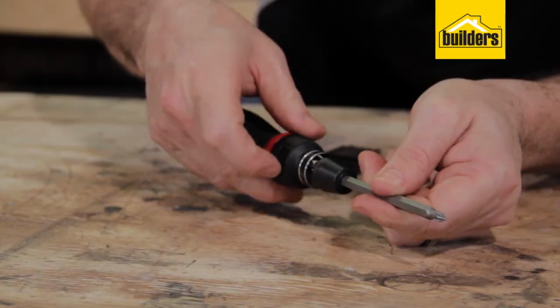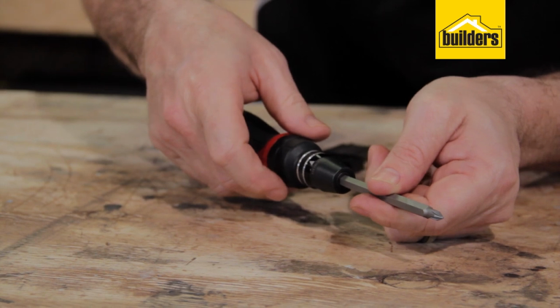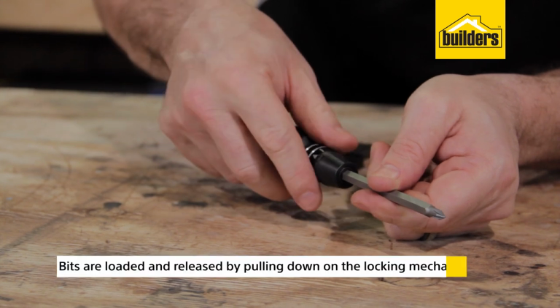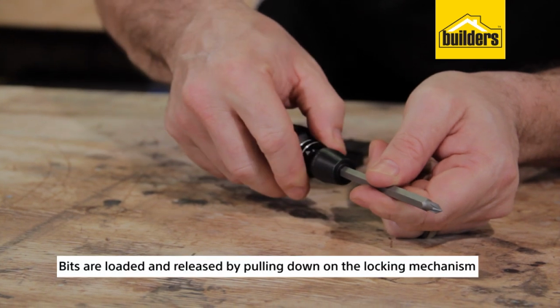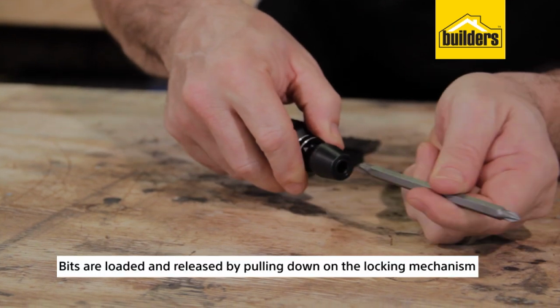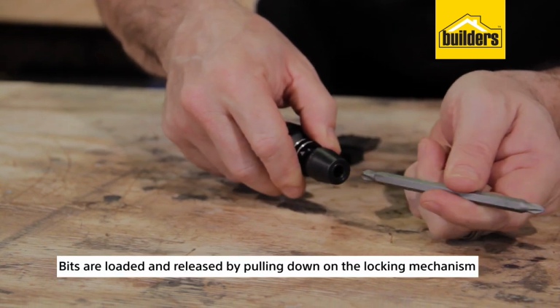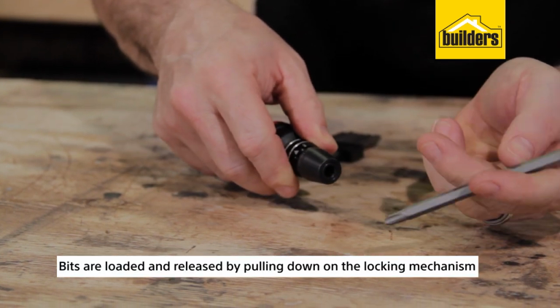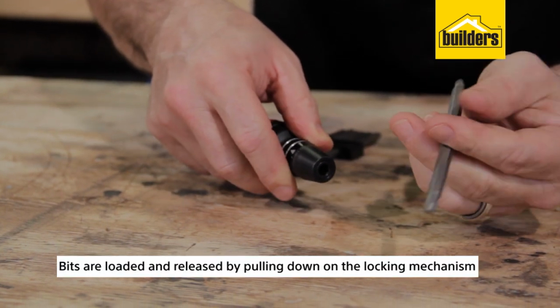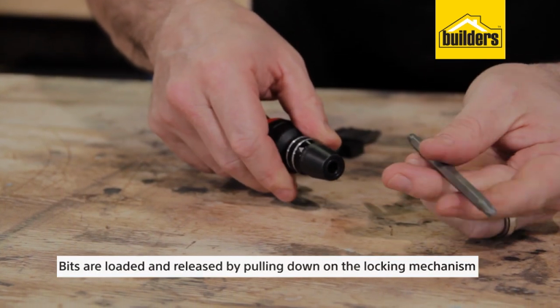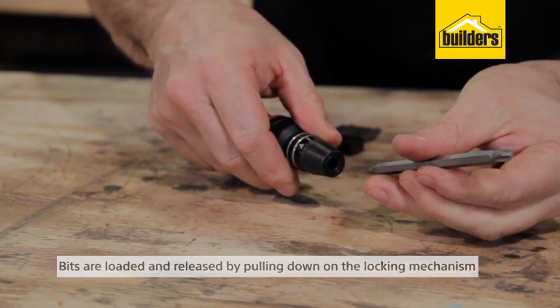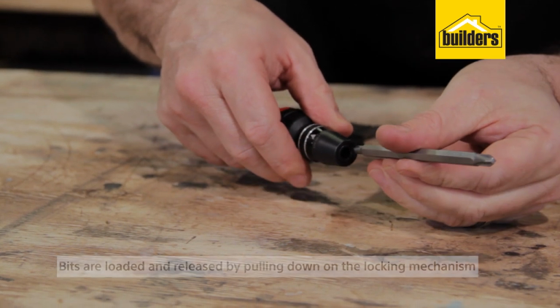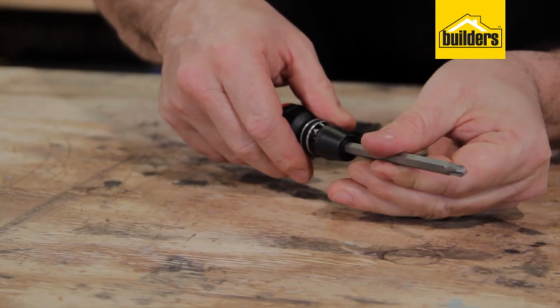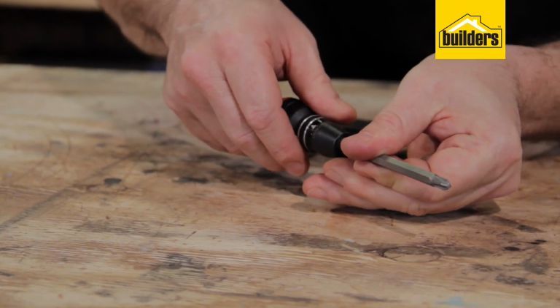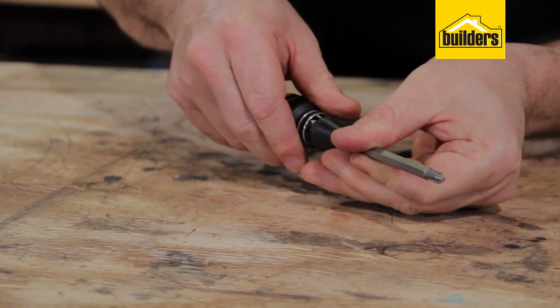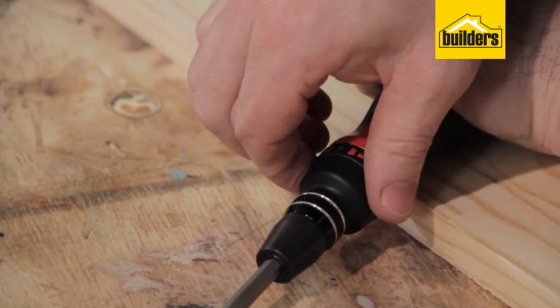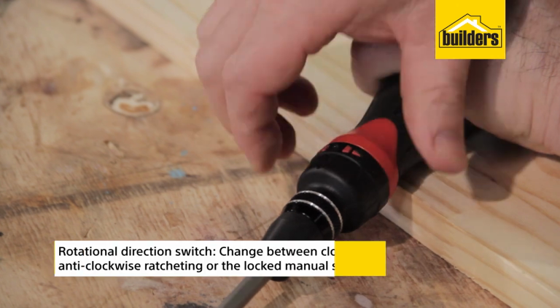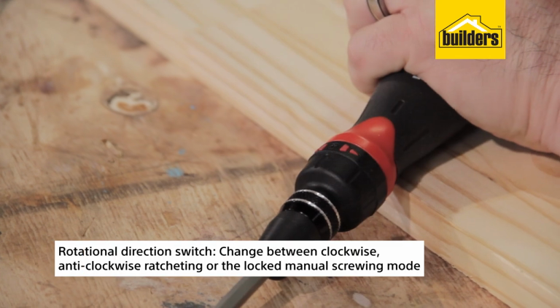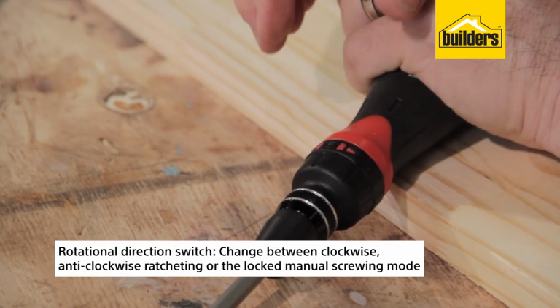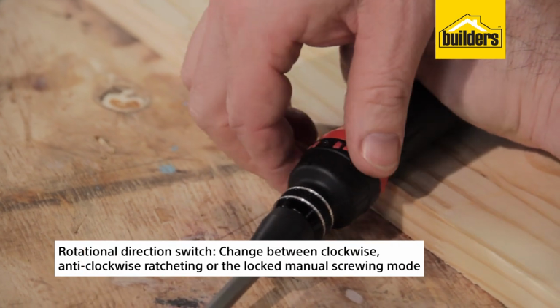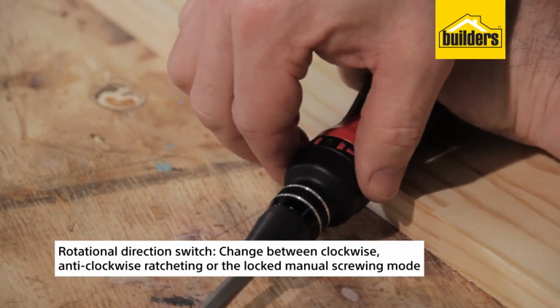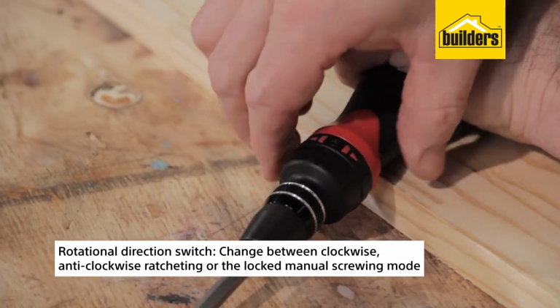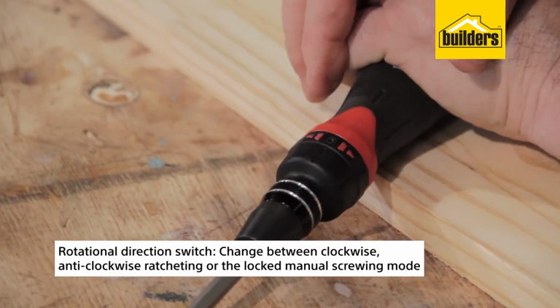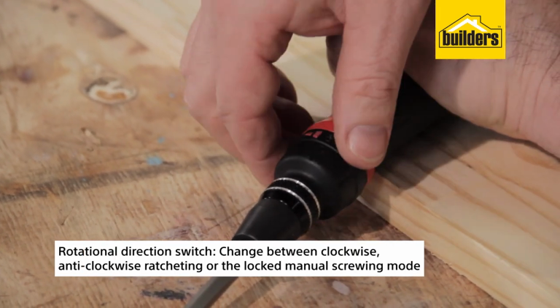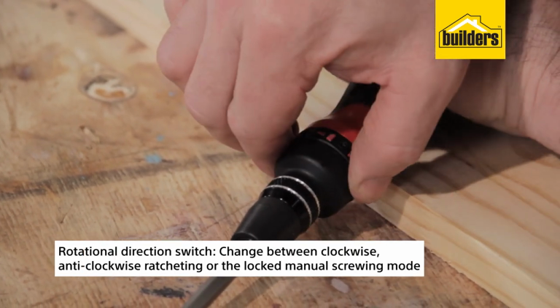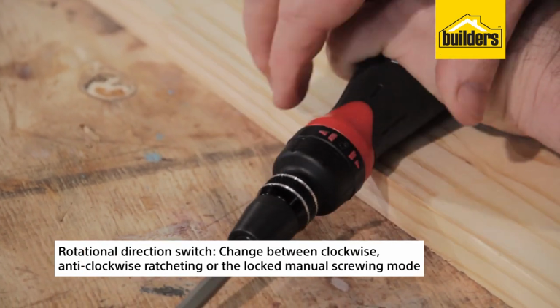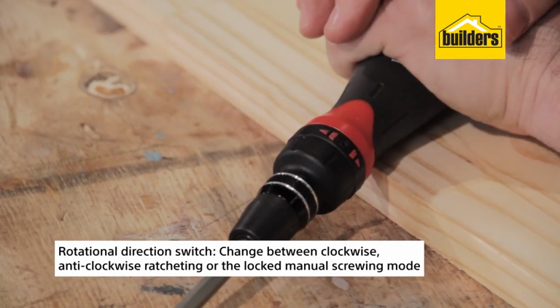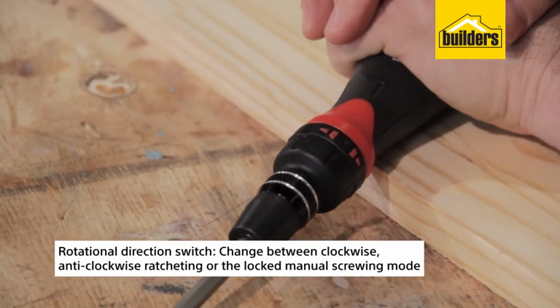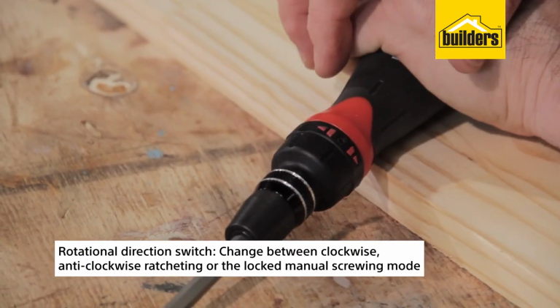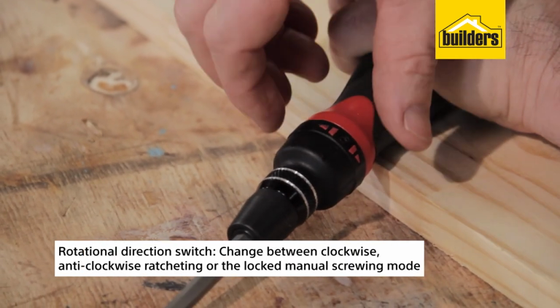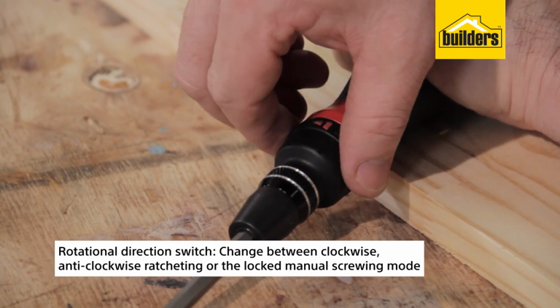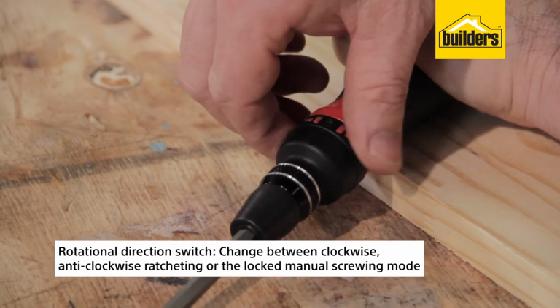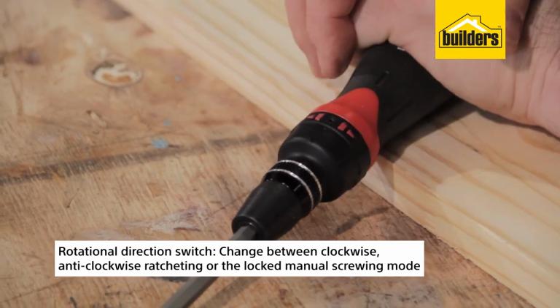Bits are easily loaded and released by pulling down on the locking mechanism. The rotational direction switch allows you to change between clockwise or anti-clockwise ratcheting or the locked manual screwing mode.